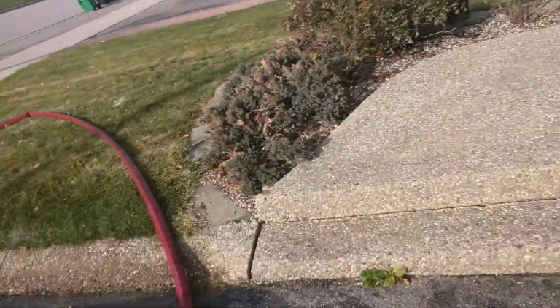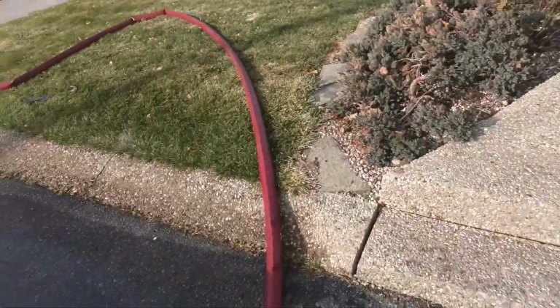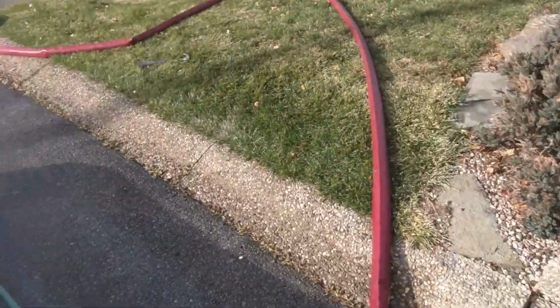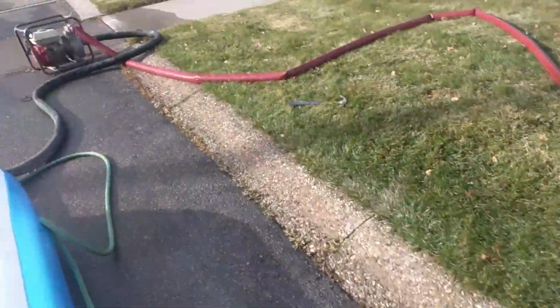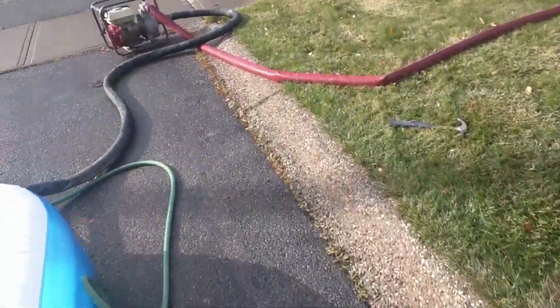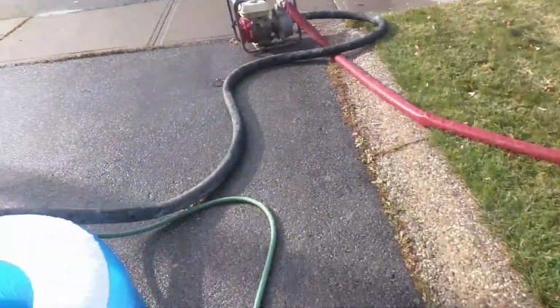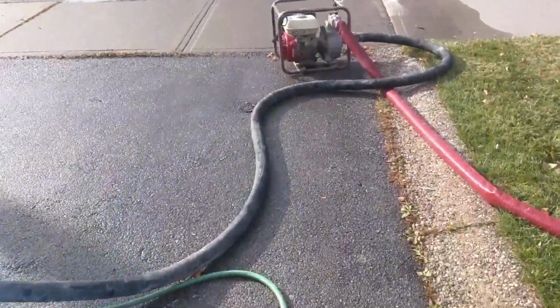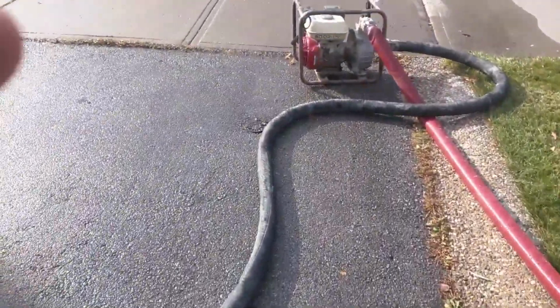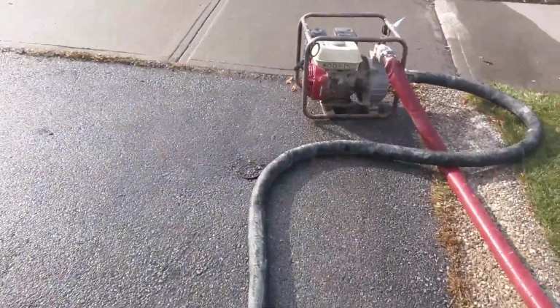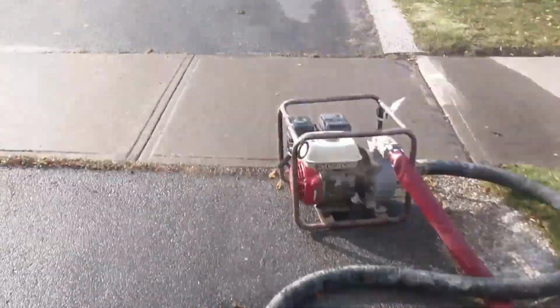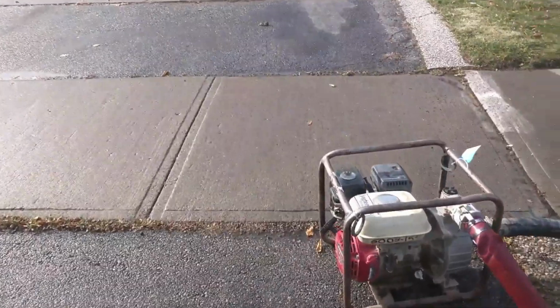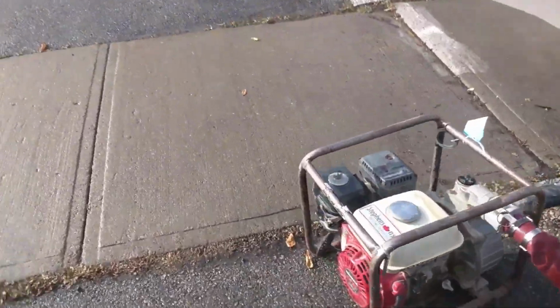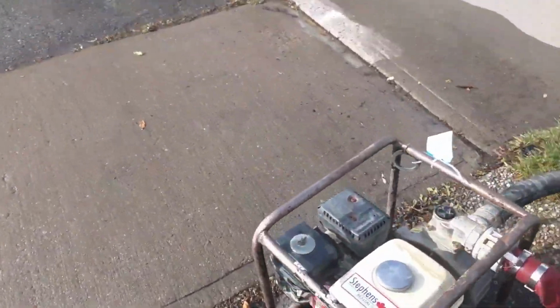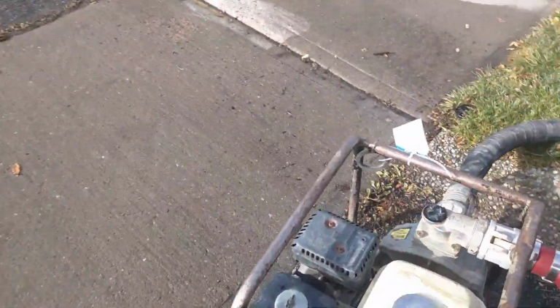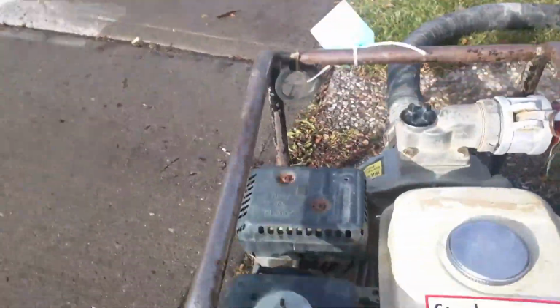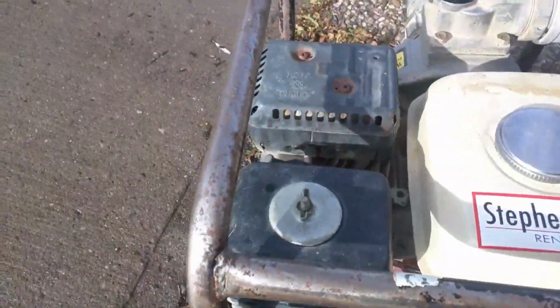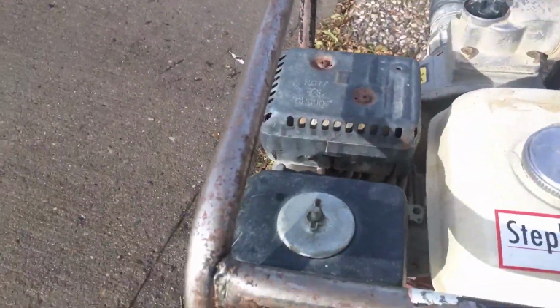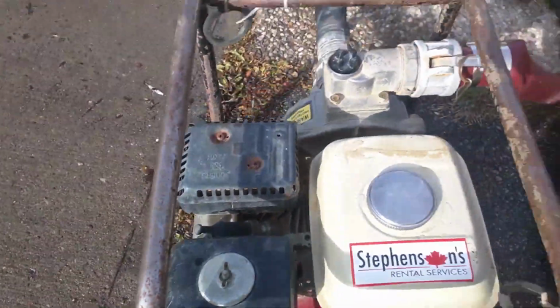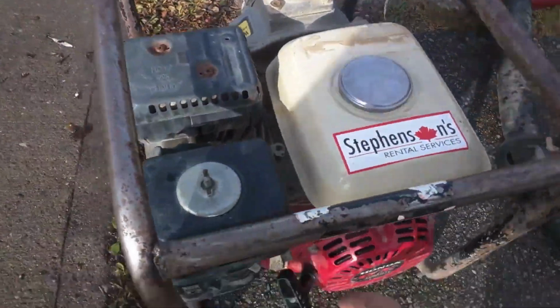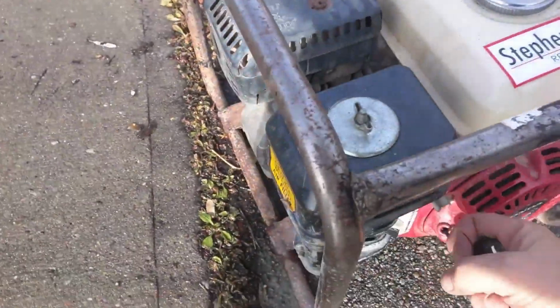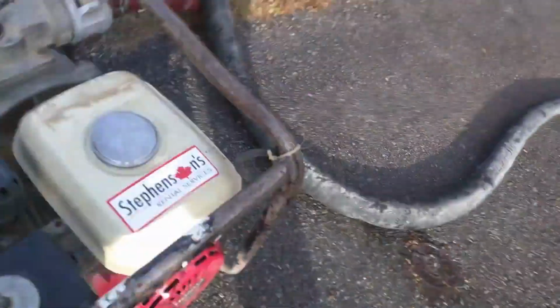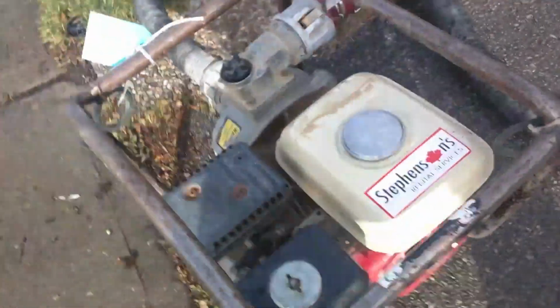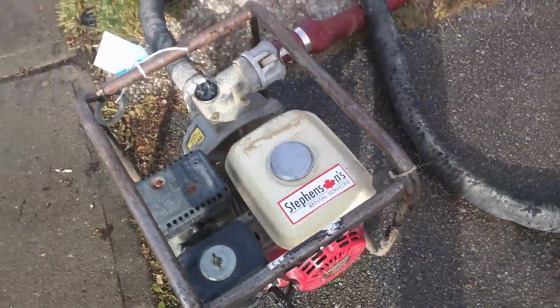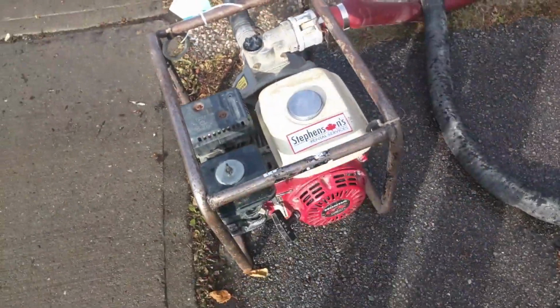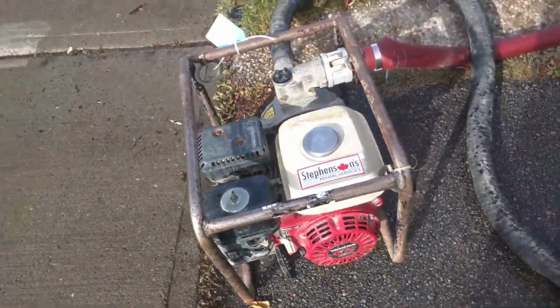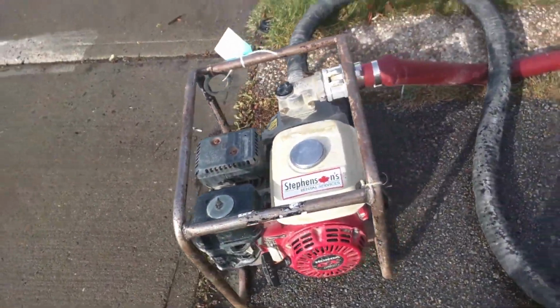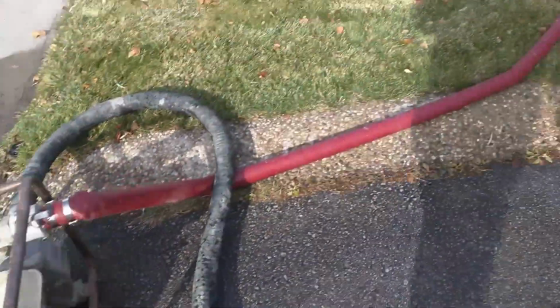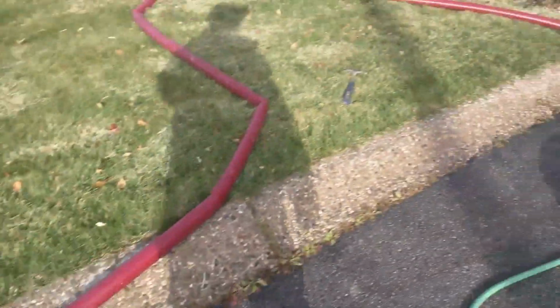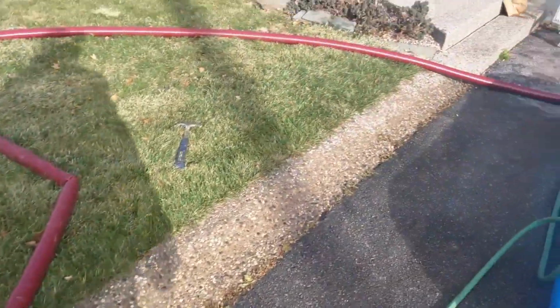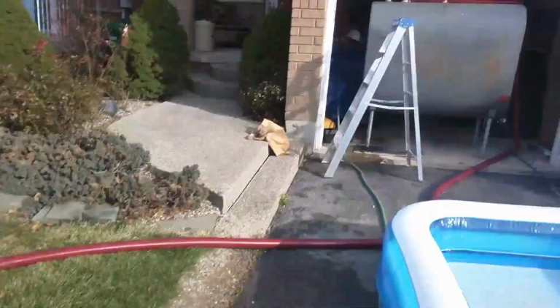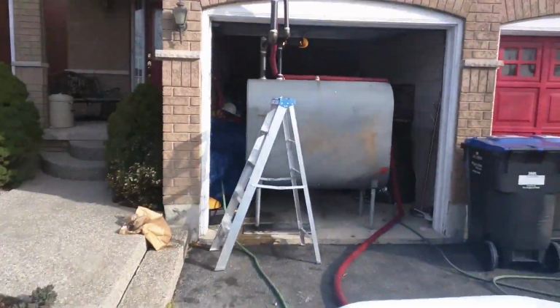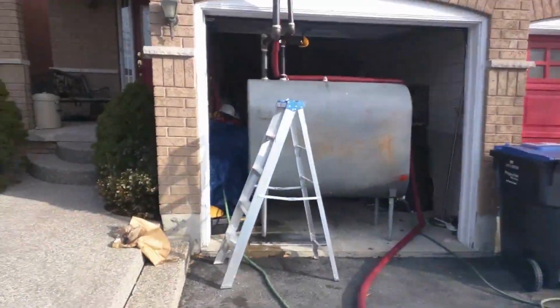I'm now going to start the pump at a medium throttle level. You're going to hear the pump start up. Here's our pump, starting to push water up to the tank — the hose is filling.